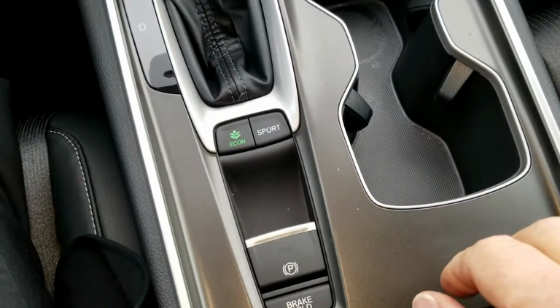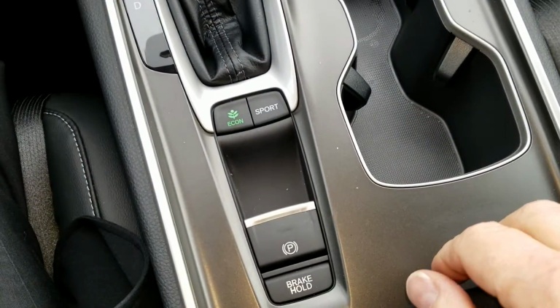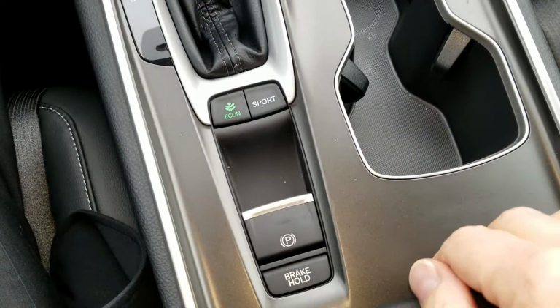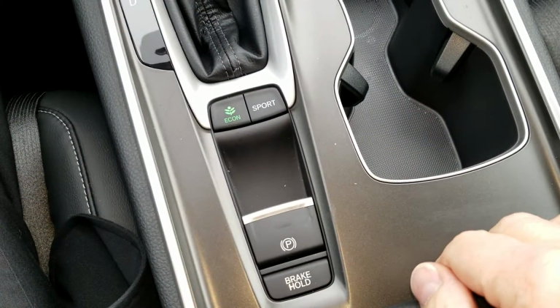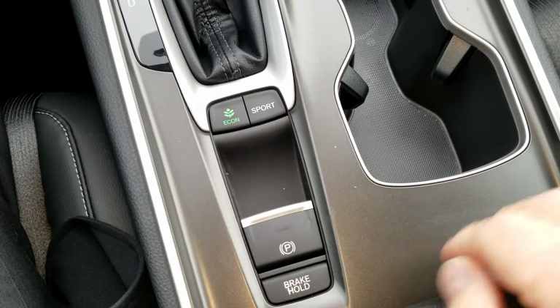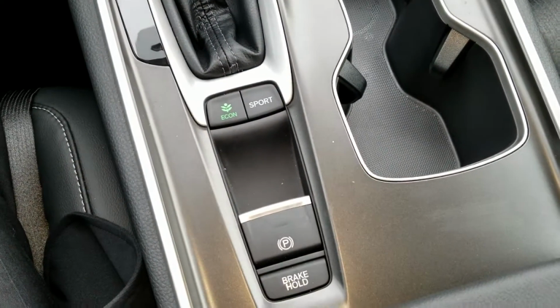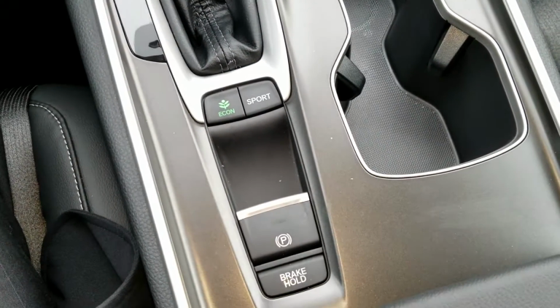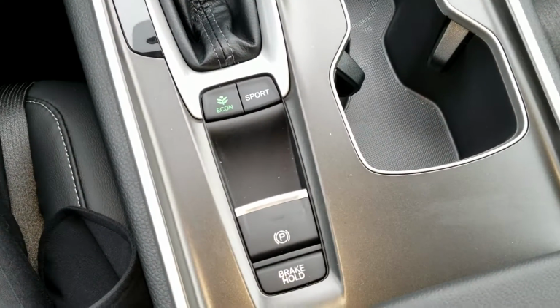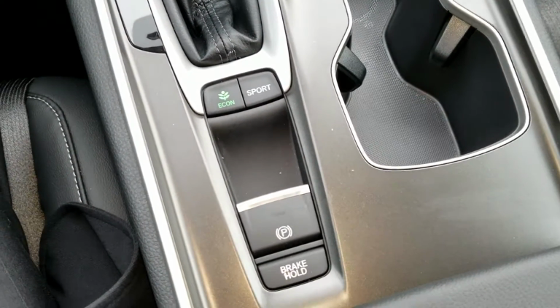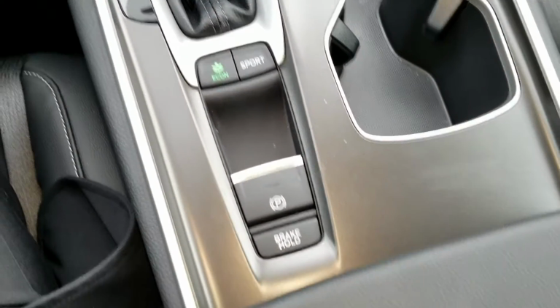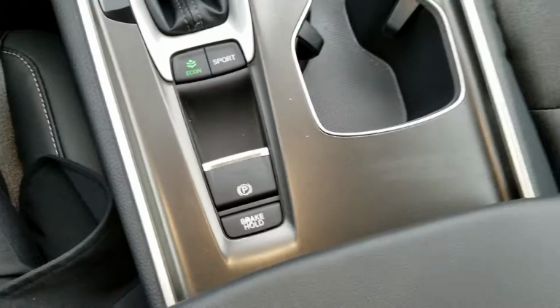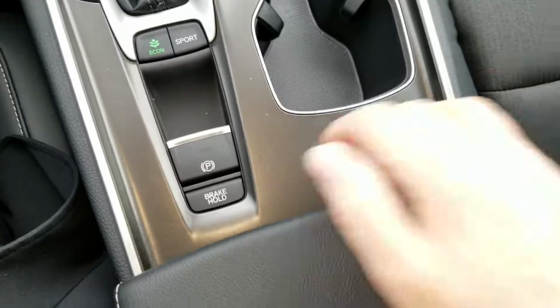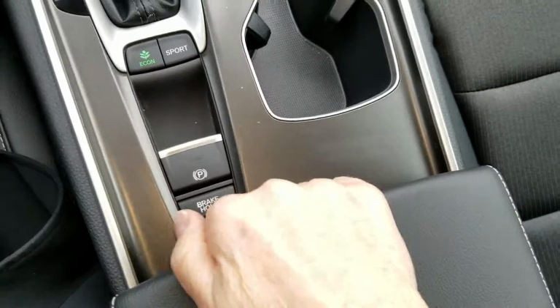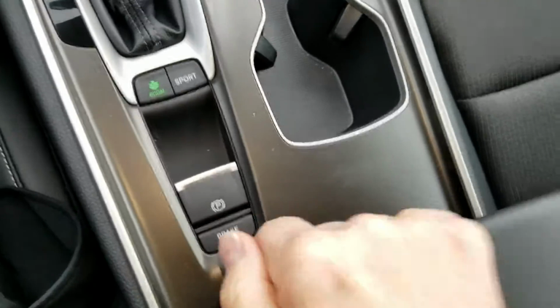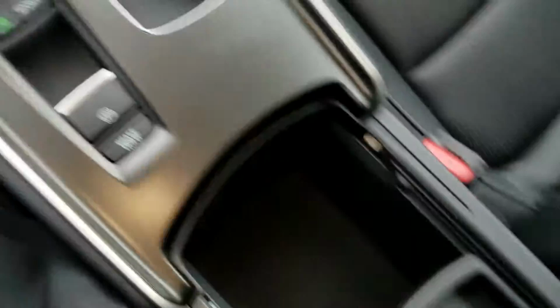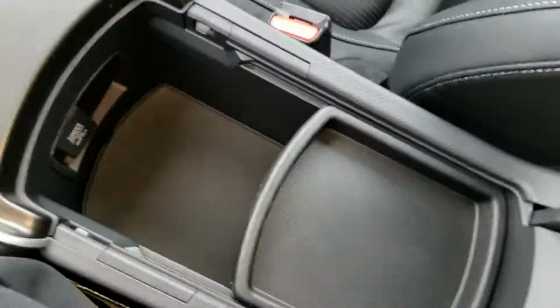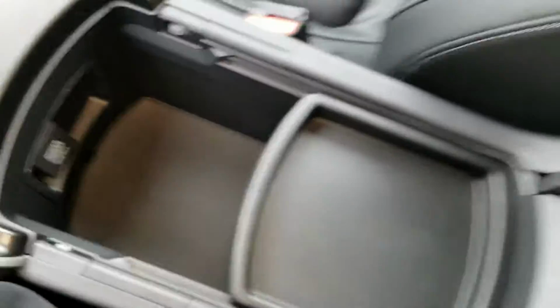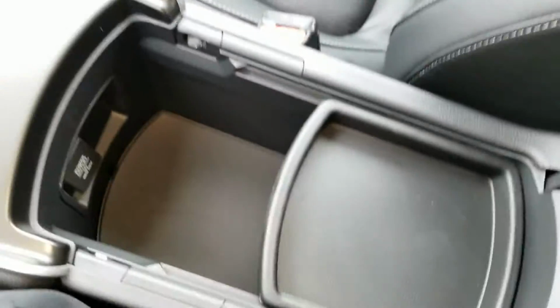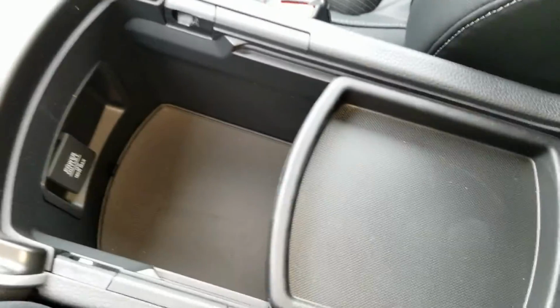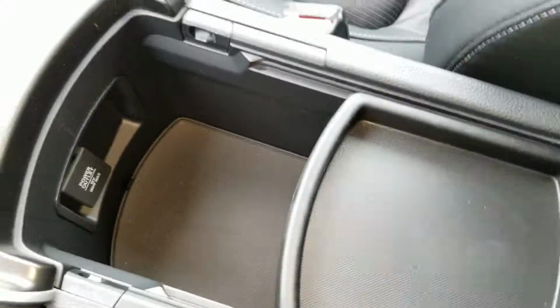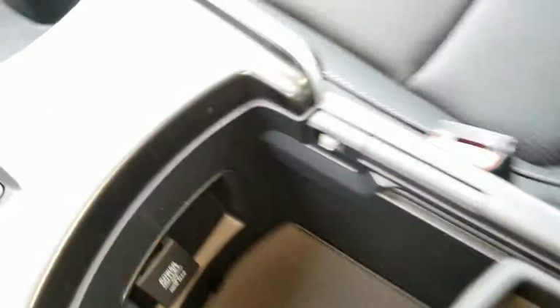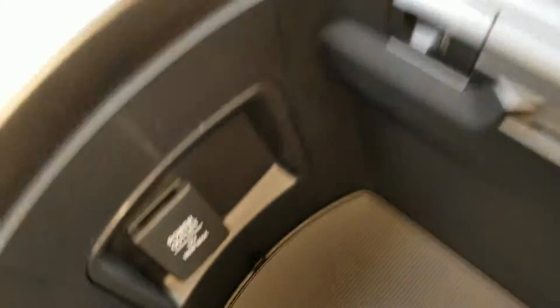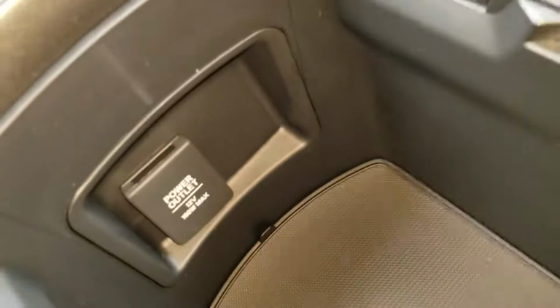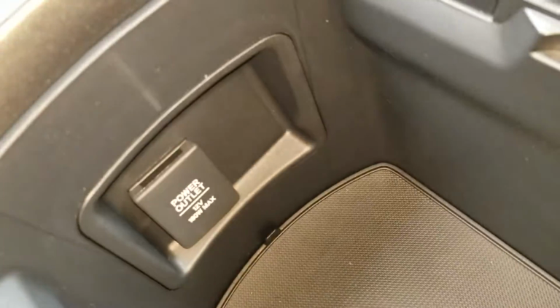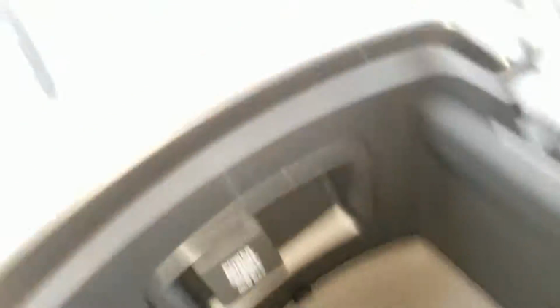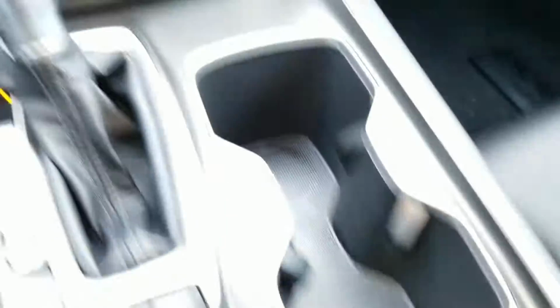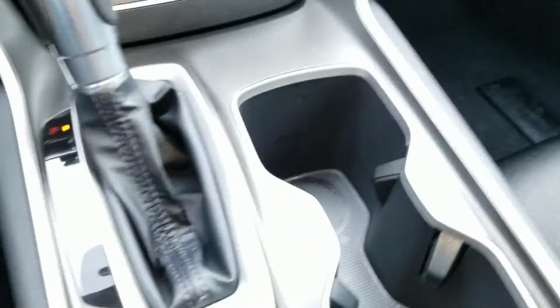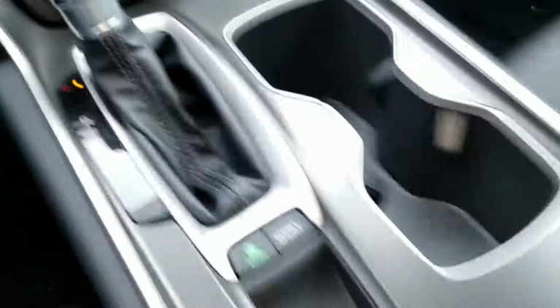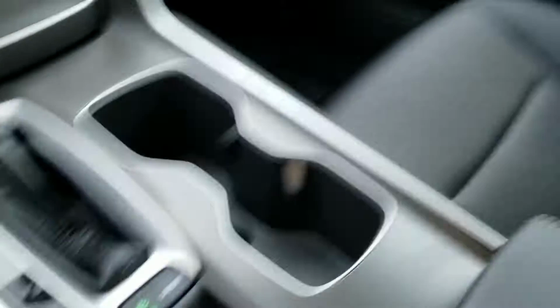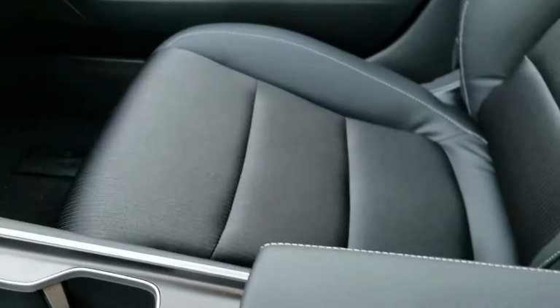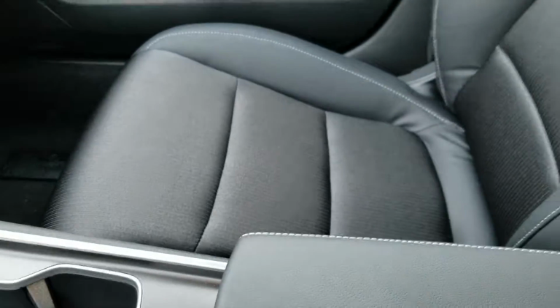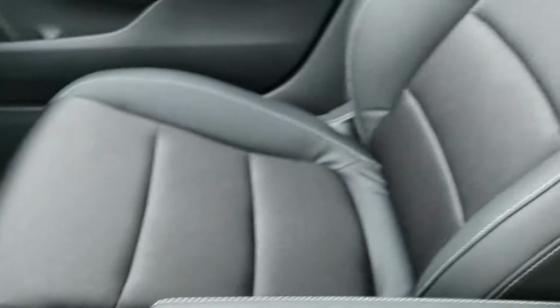Sport mode, Econ, electronic parking brake, brake hold. Sliding tray, another USB port, and a 12-volt down there.